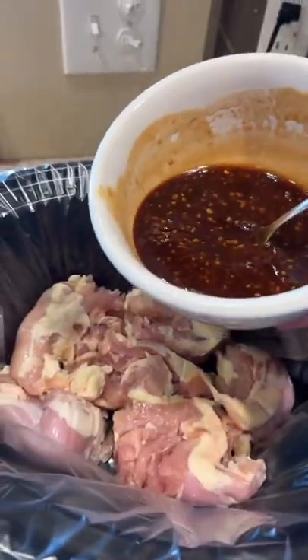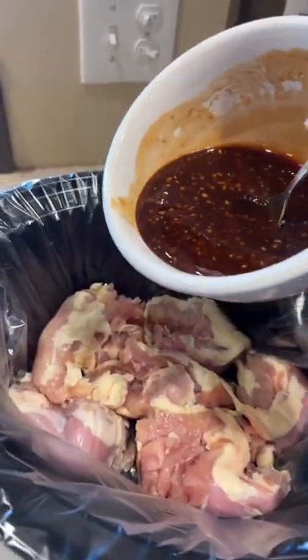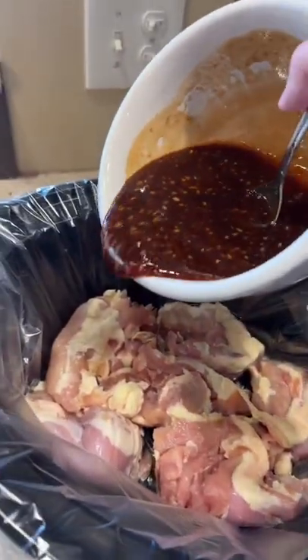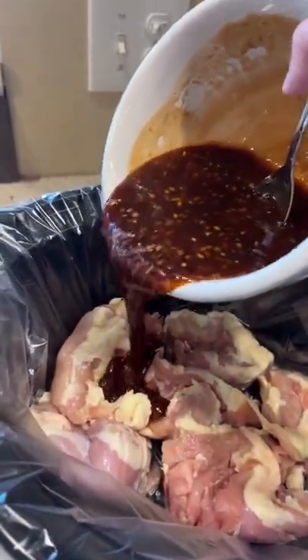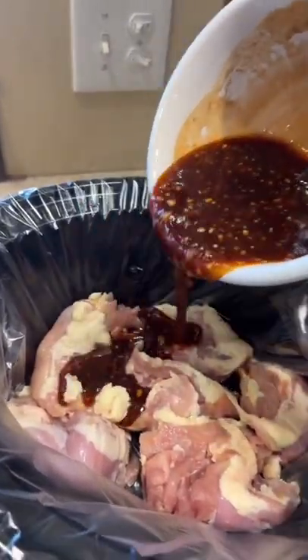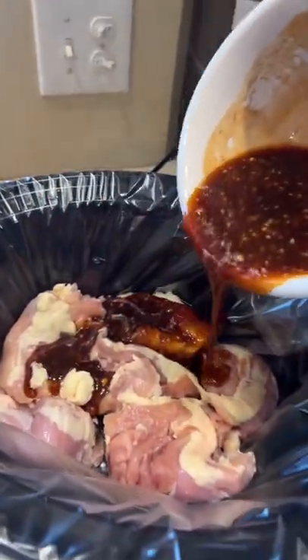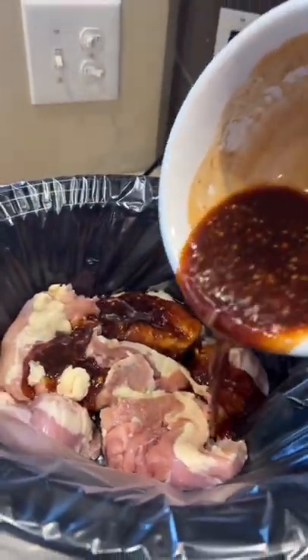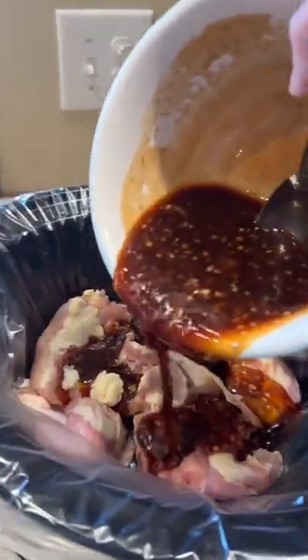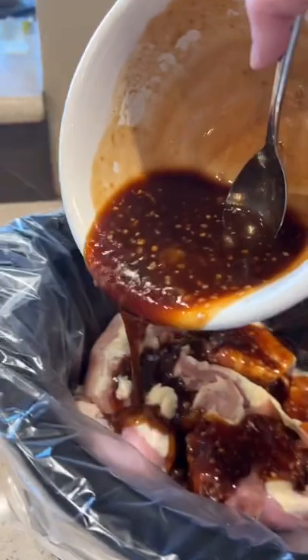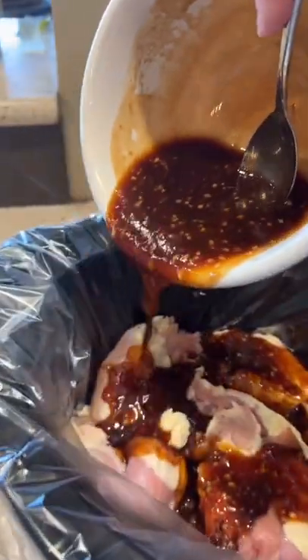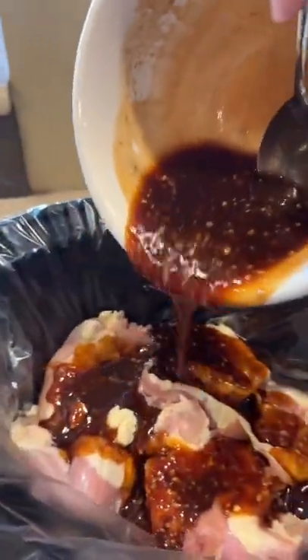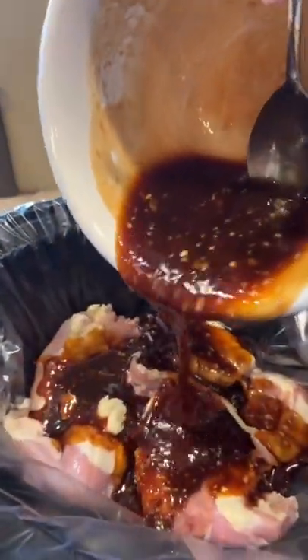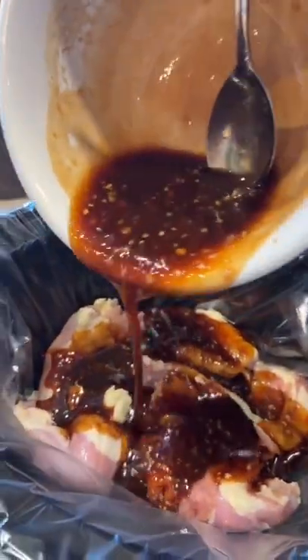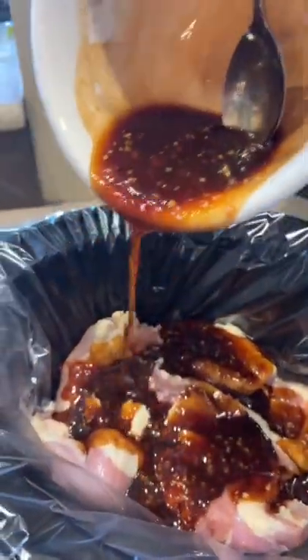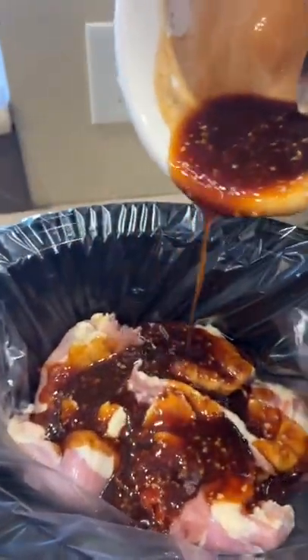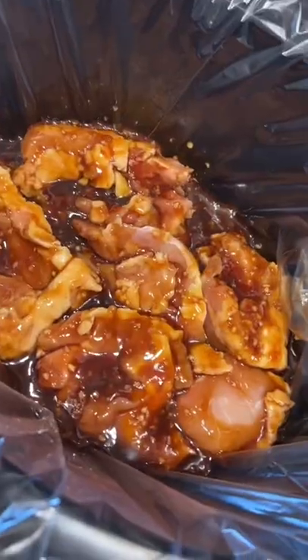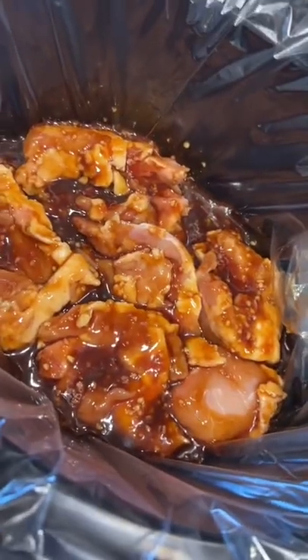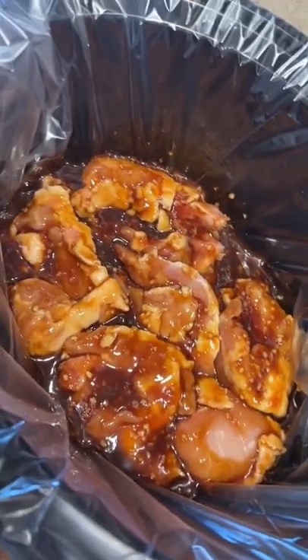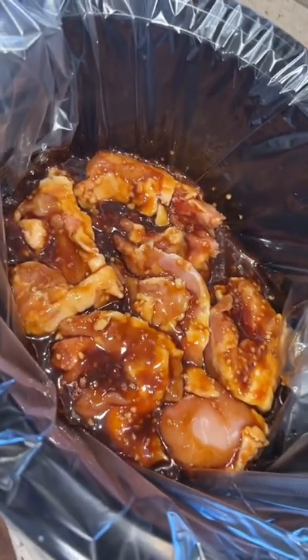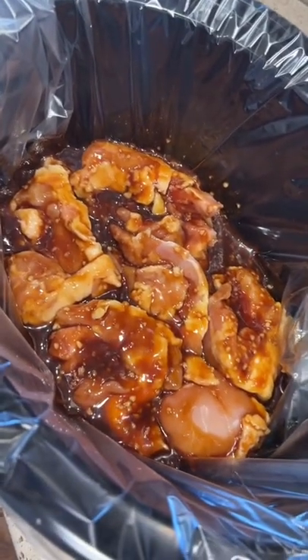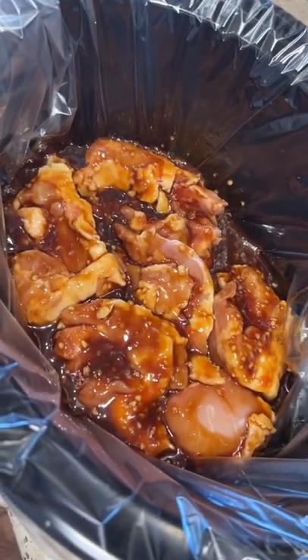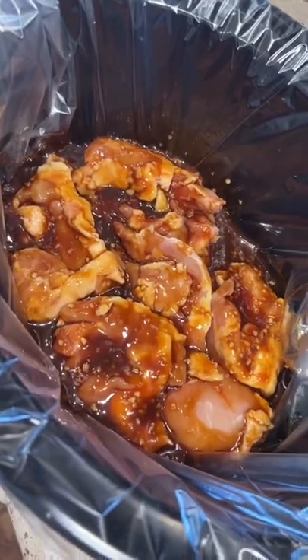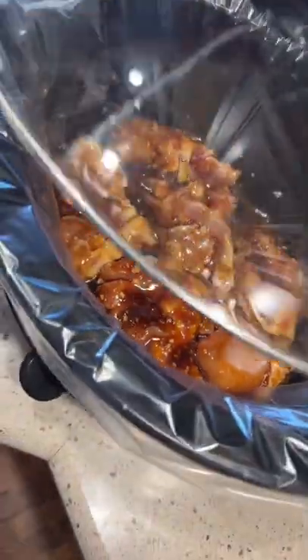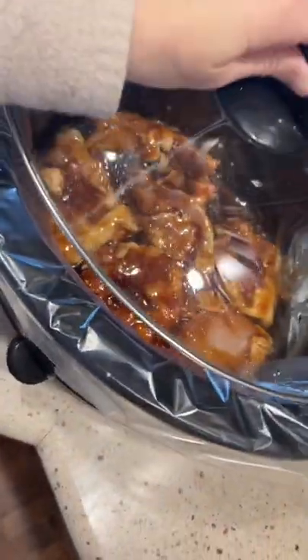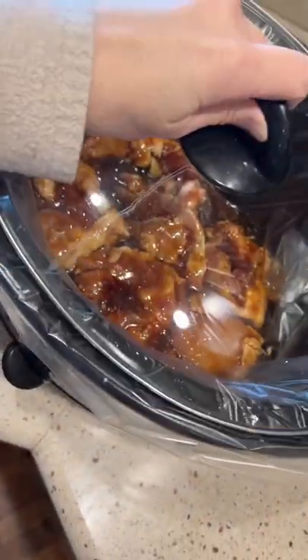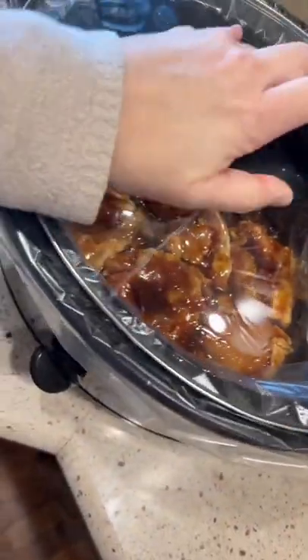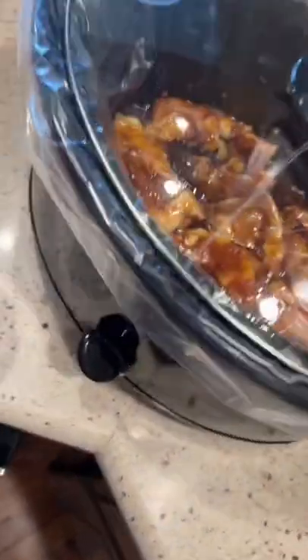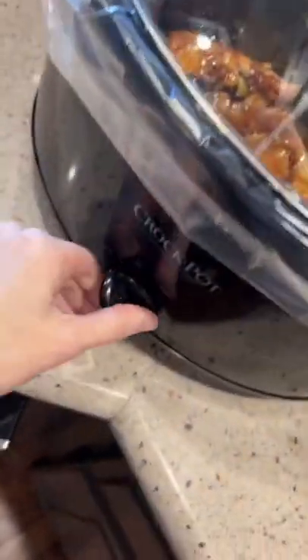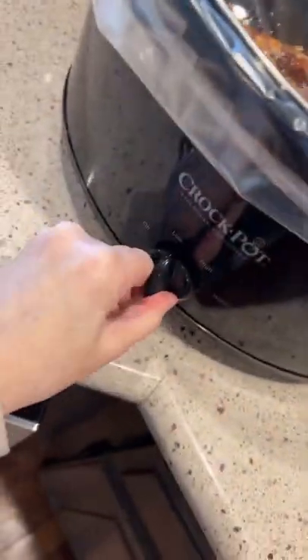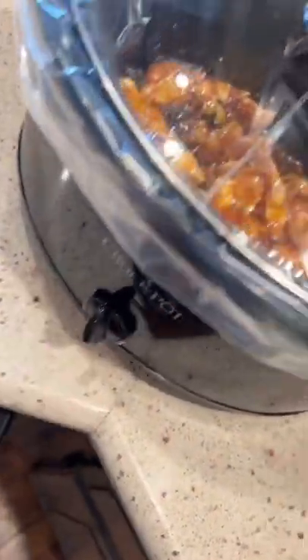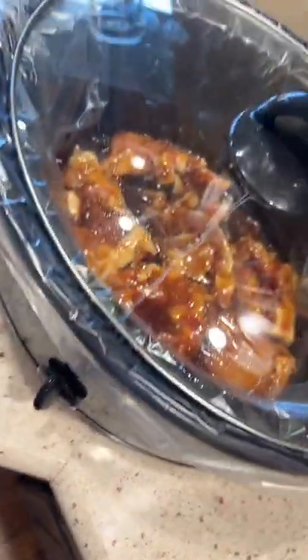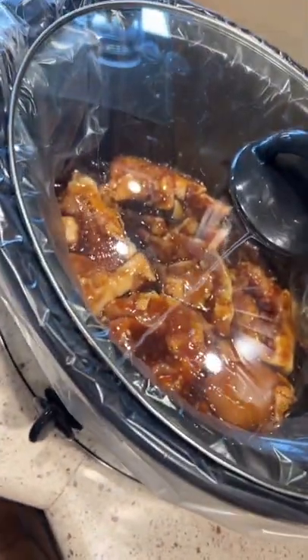Once you get it stirred up, go ahead and pour right on top just like this. Y'all, this is going to be so good — it smells amazing and it's going to taste amazing too. Put that lid on your crock pot and put it on low for six to eight hours.